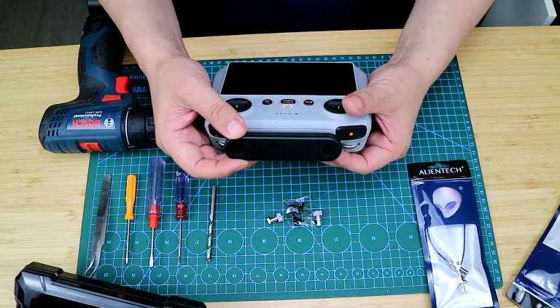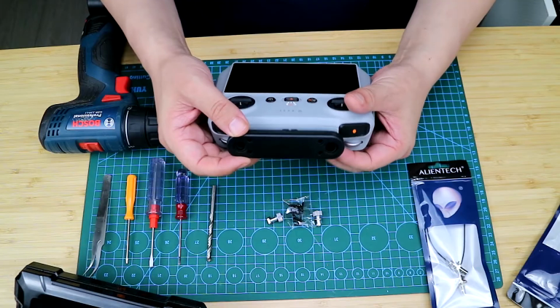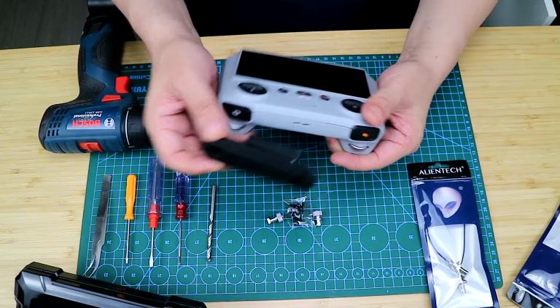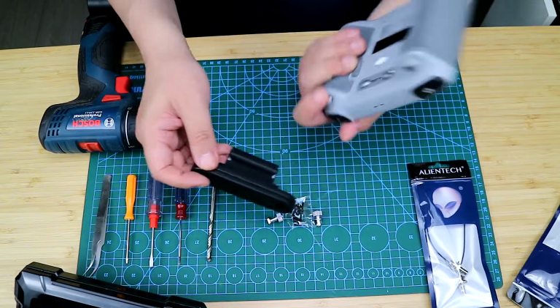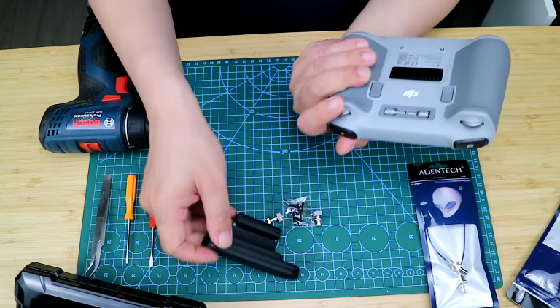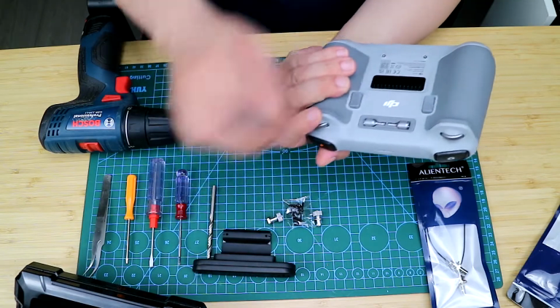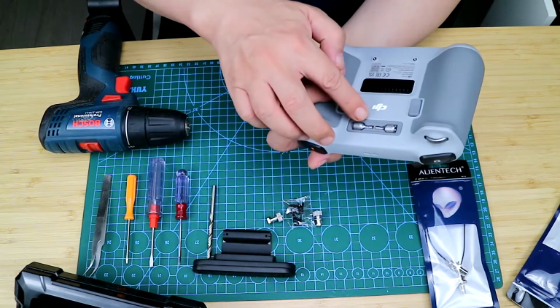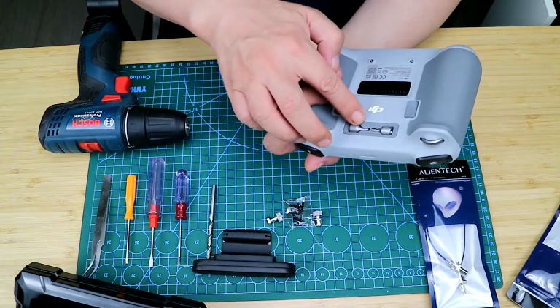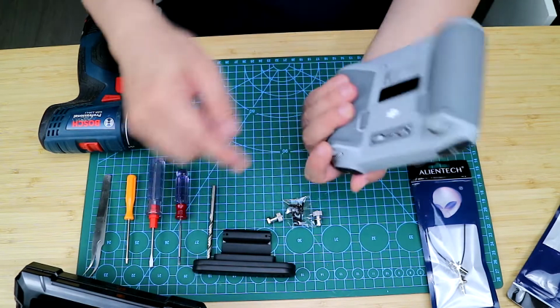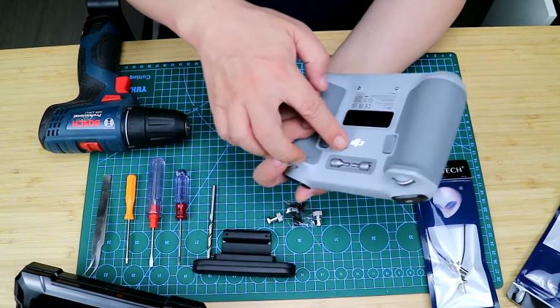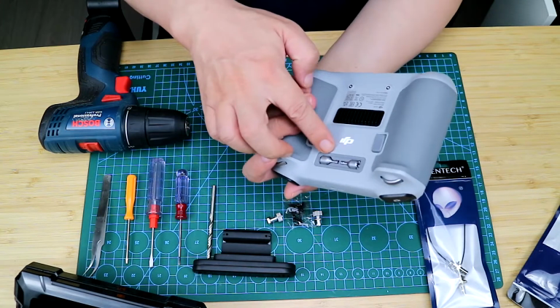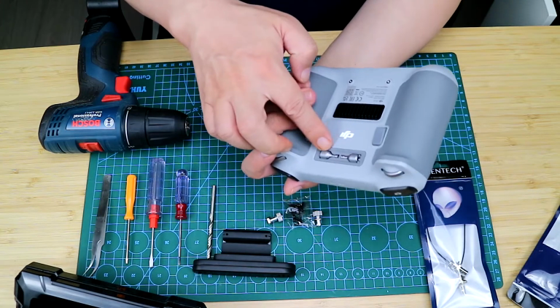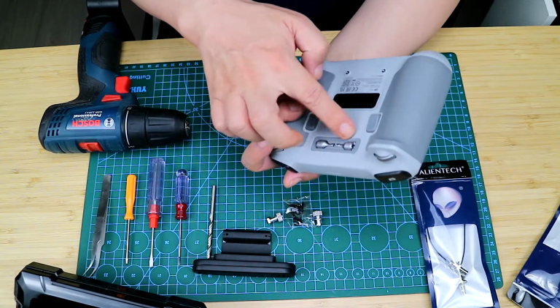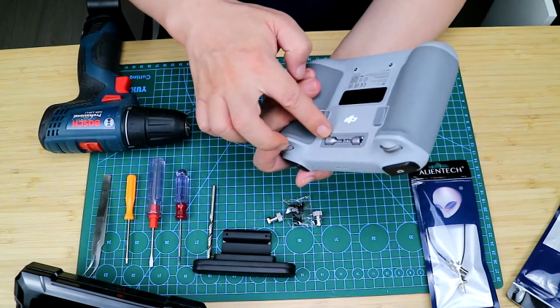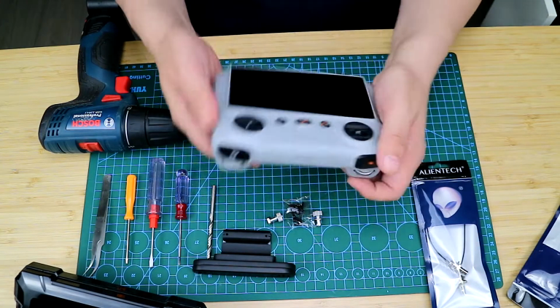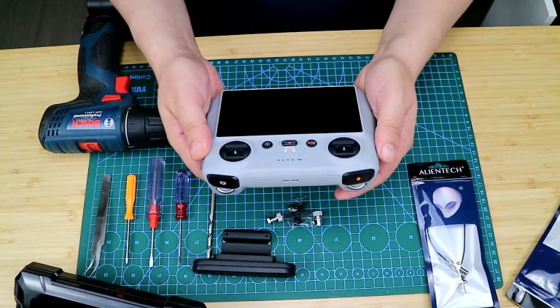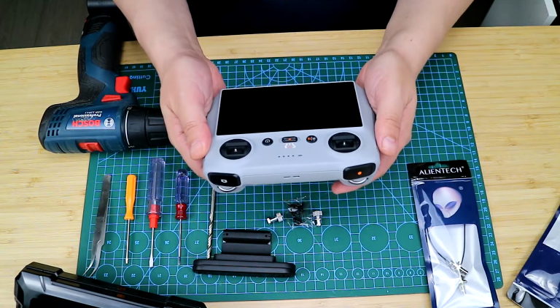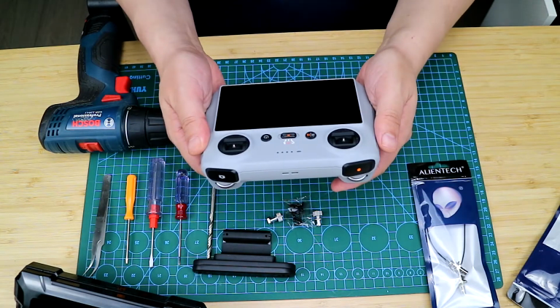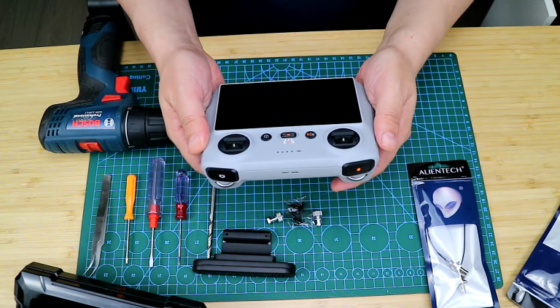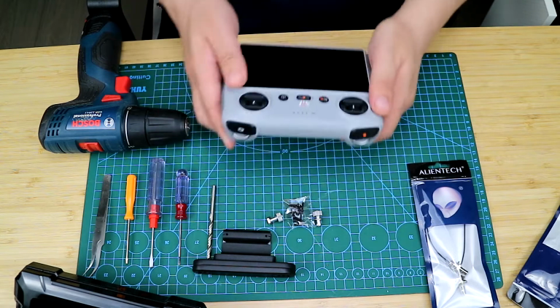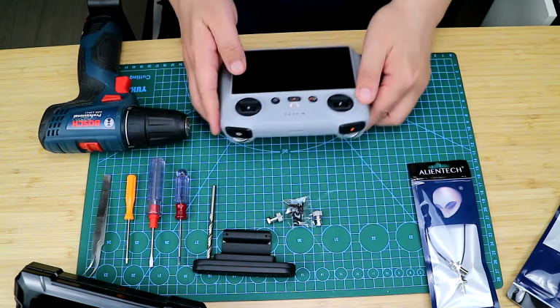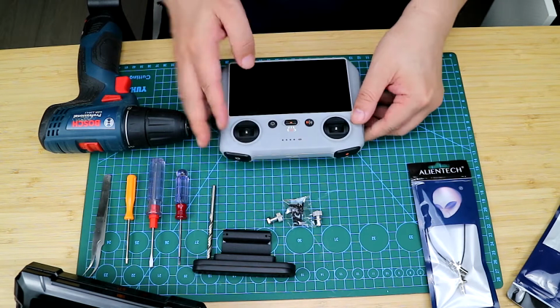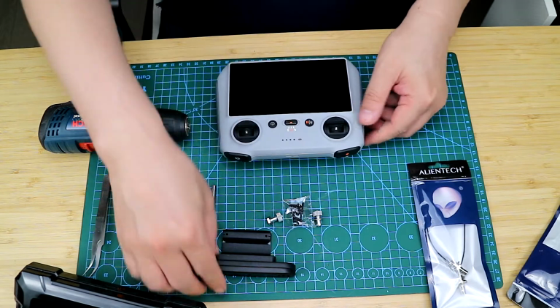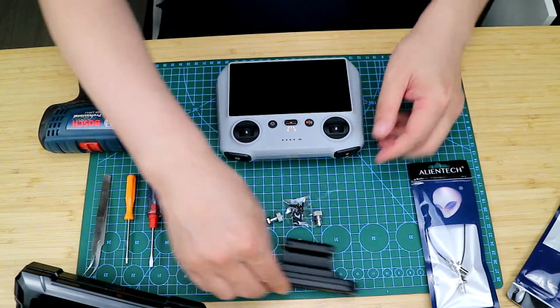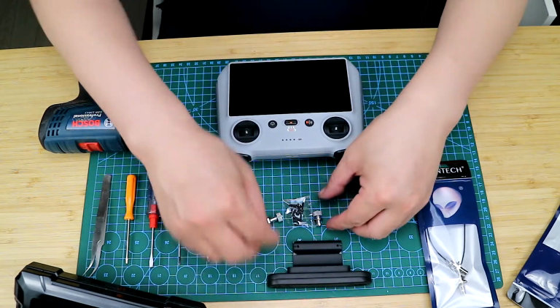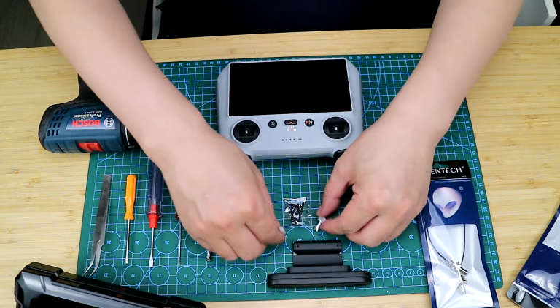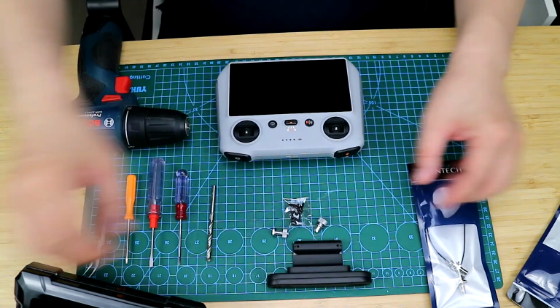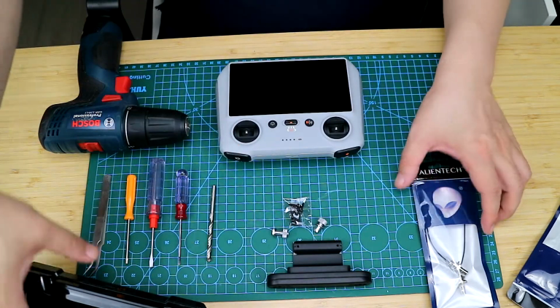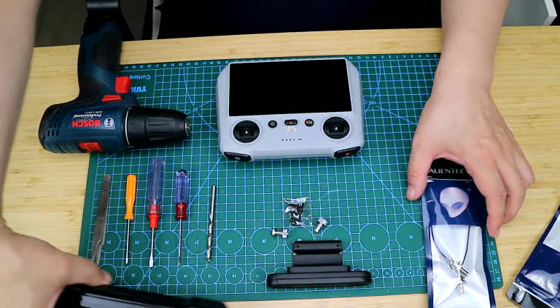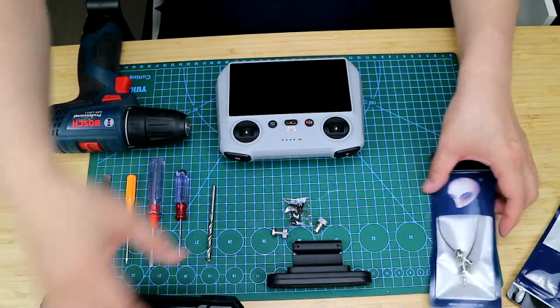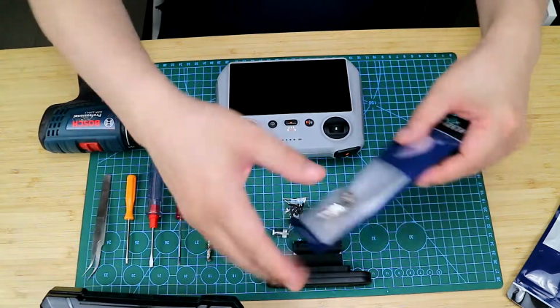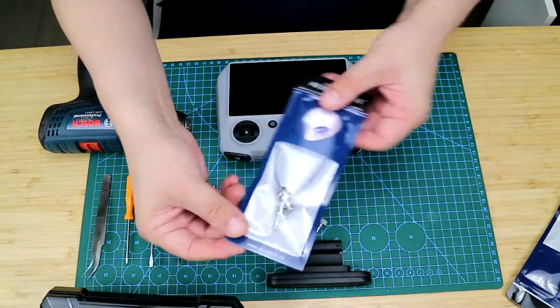It's dismountable, and this part can be opened. Let's transform it now. In addition to this, we also have a feeder that is commonly used by Martians.